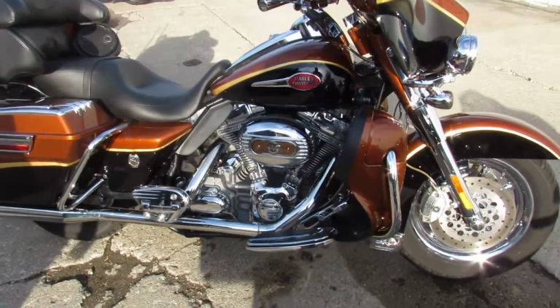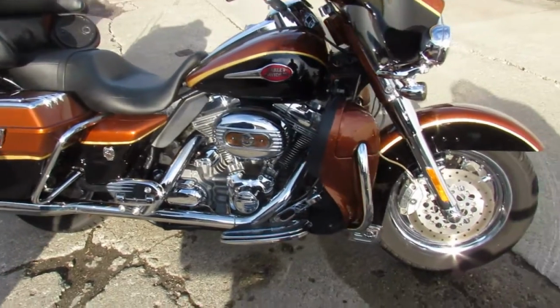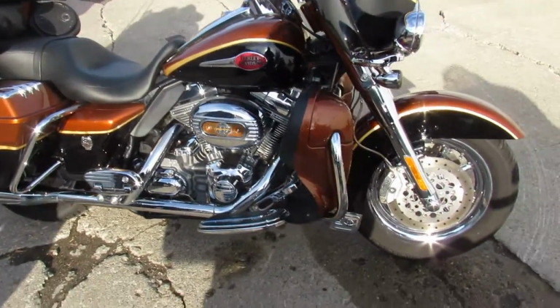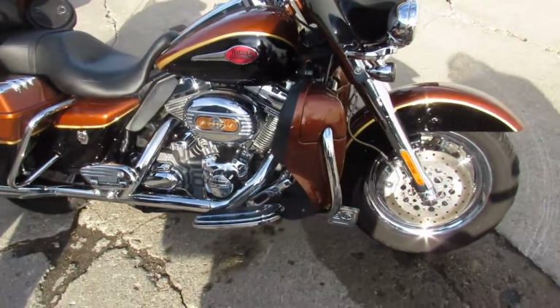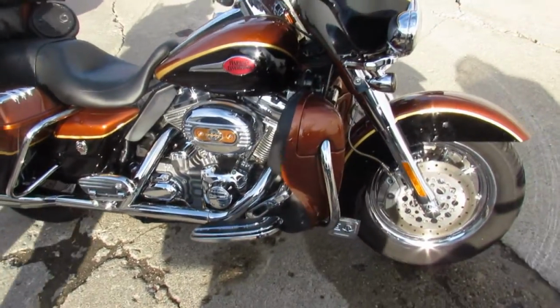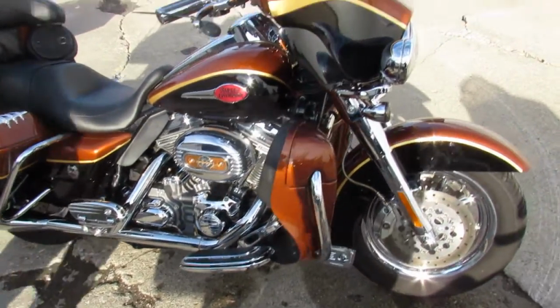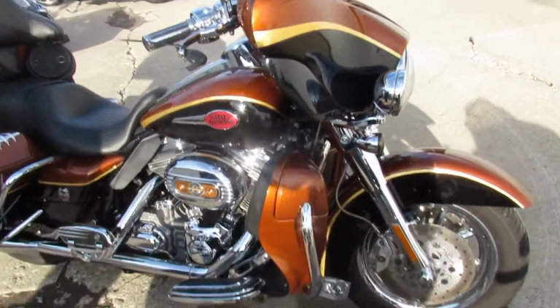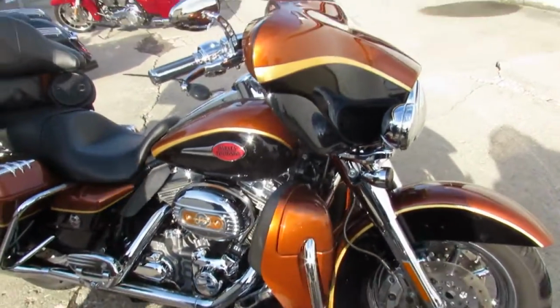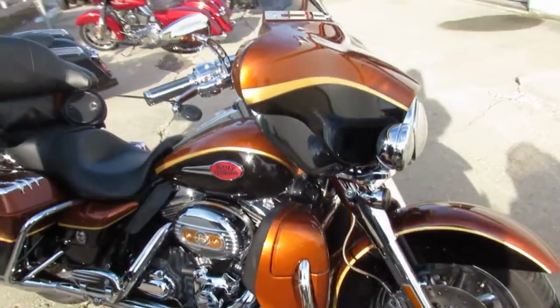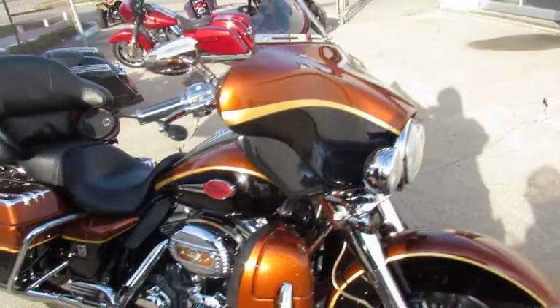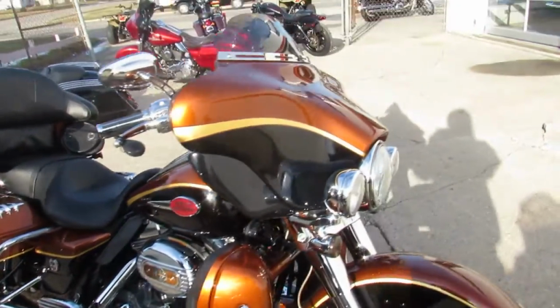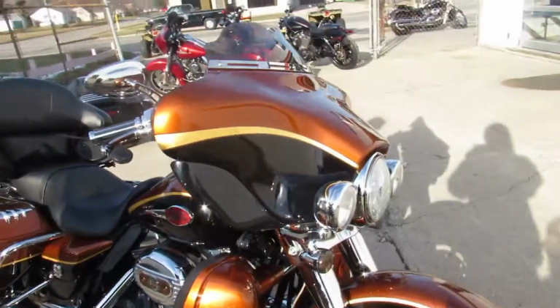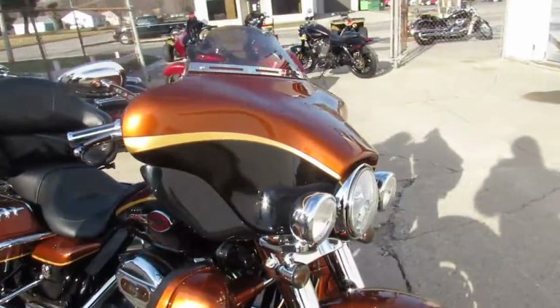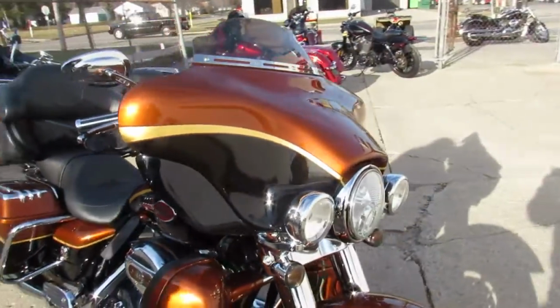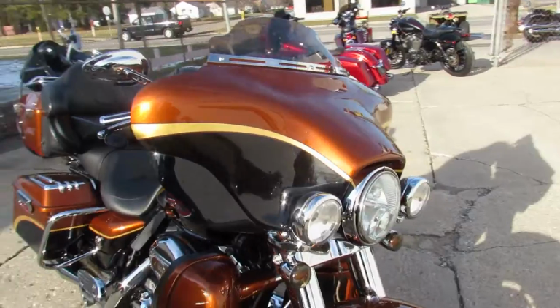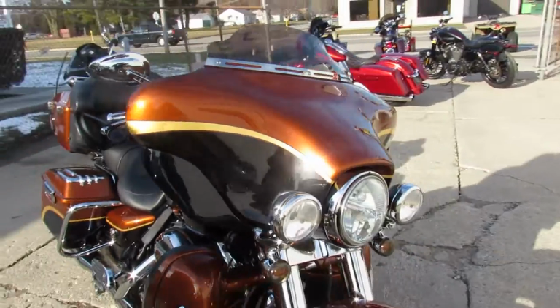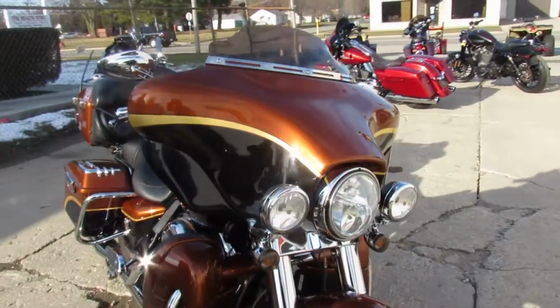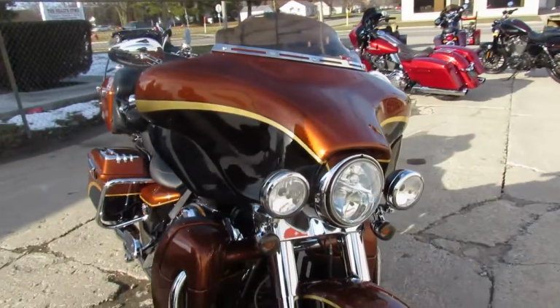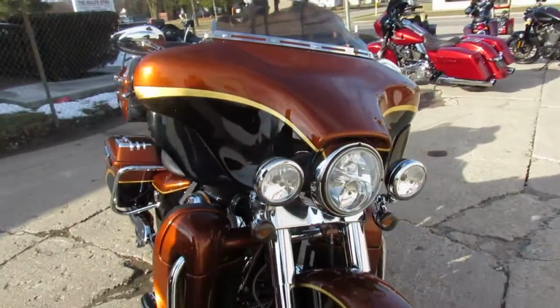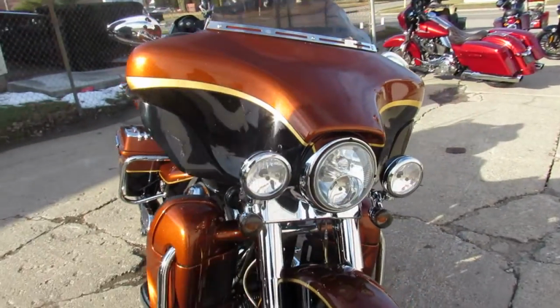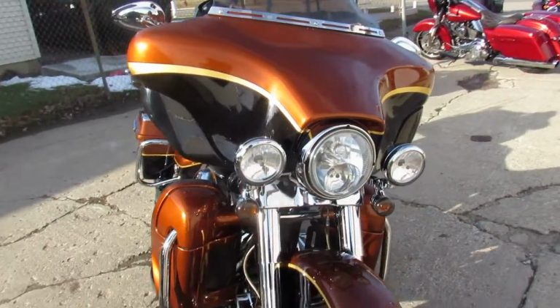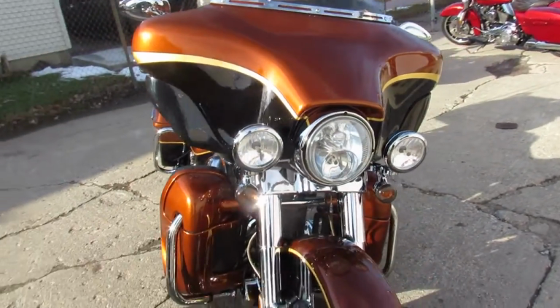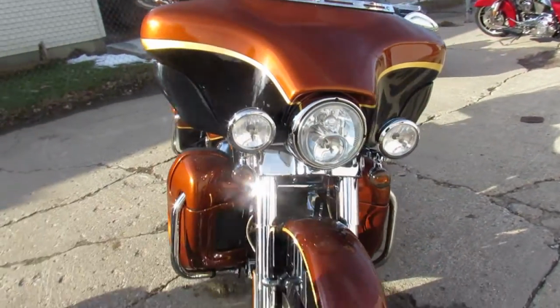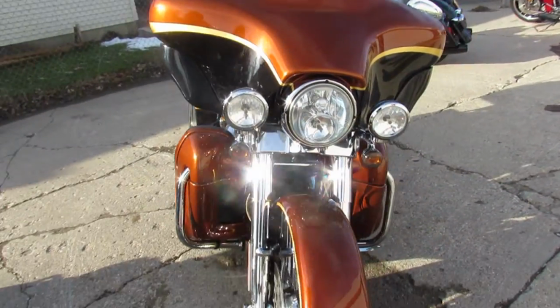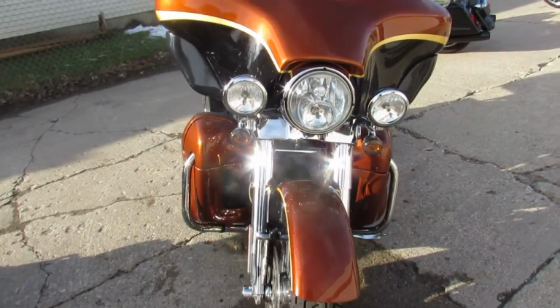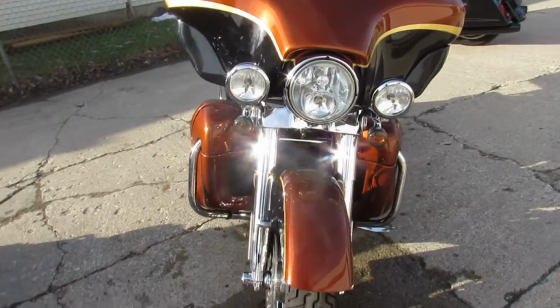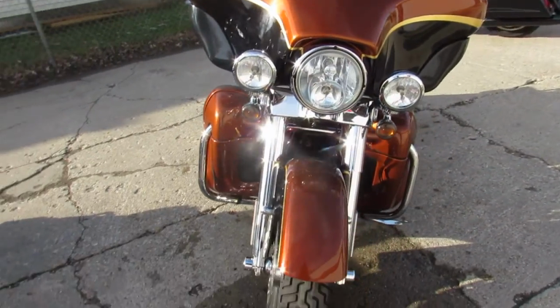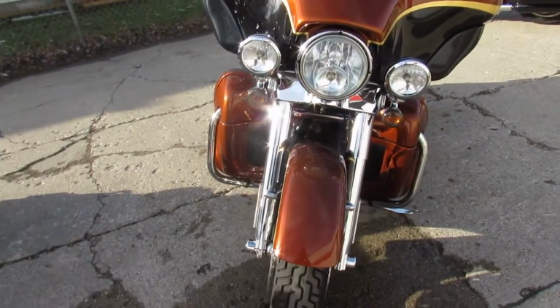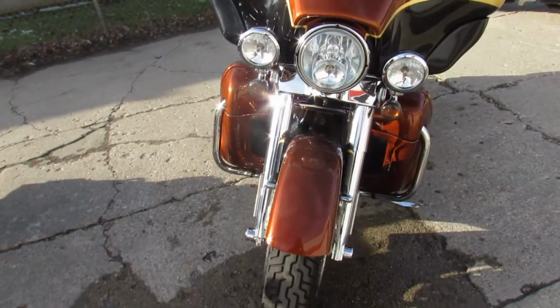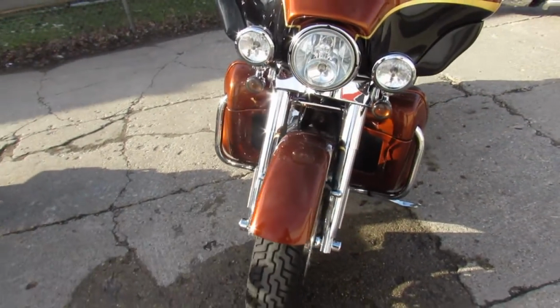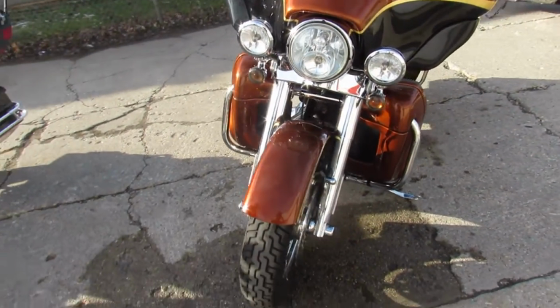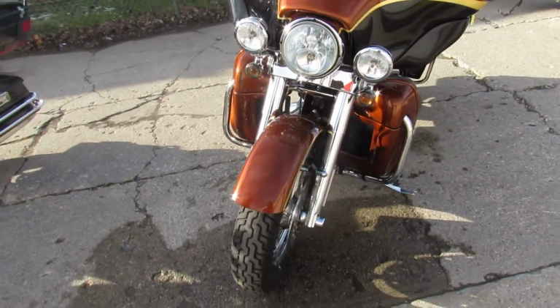Hey guys, ApprovalPowersports.com here. We've got a rare one for you — the 2008 Screaming Eagle Electraglide. This one's in the anniversary colors.